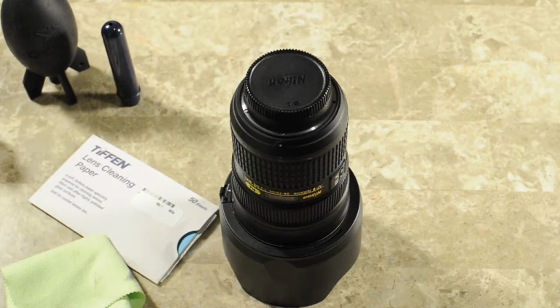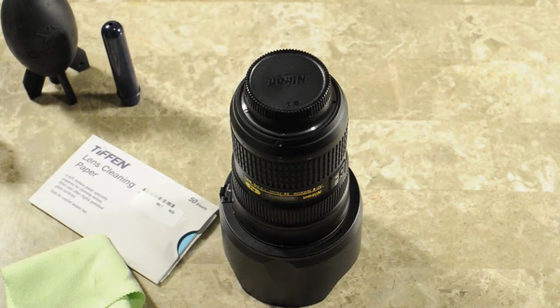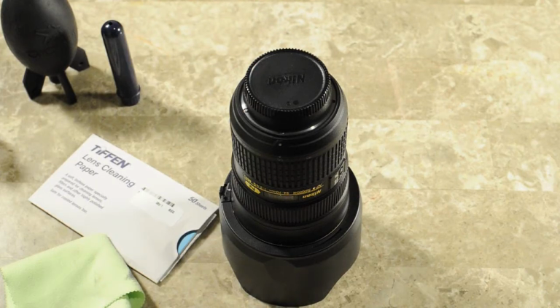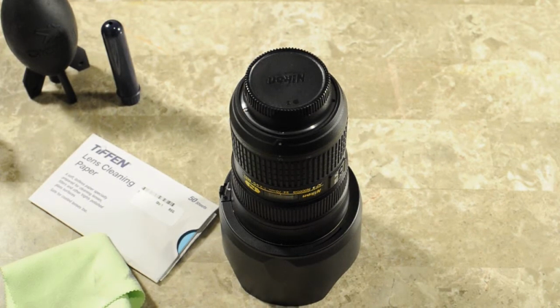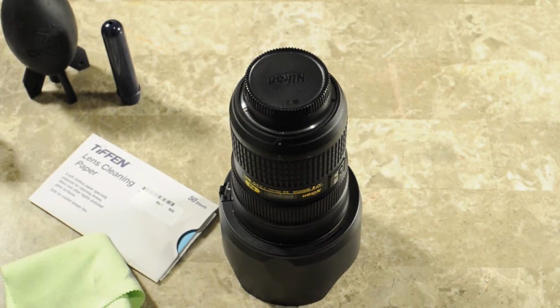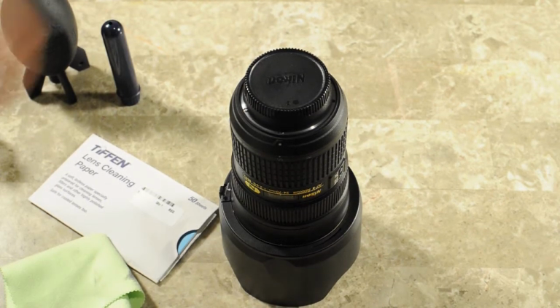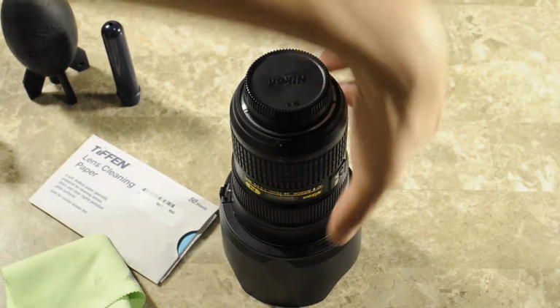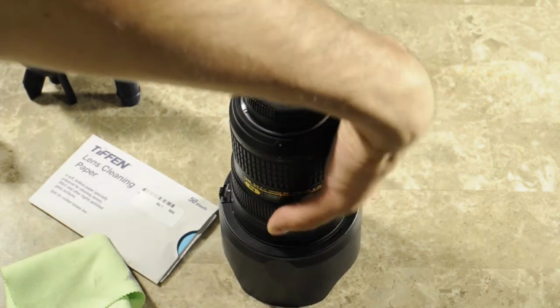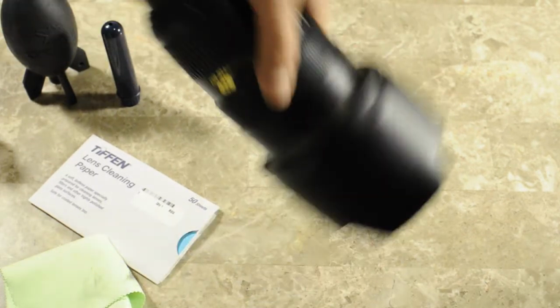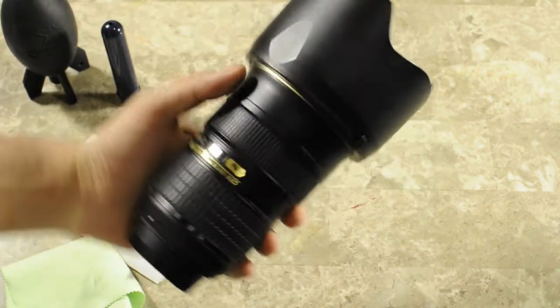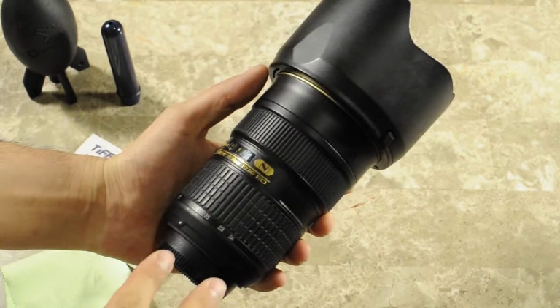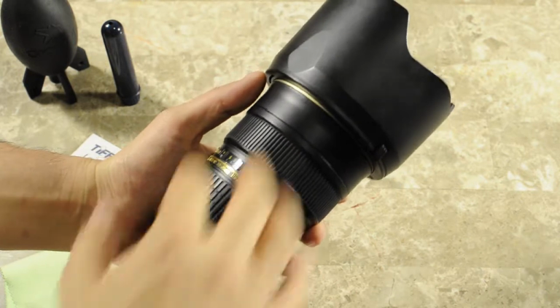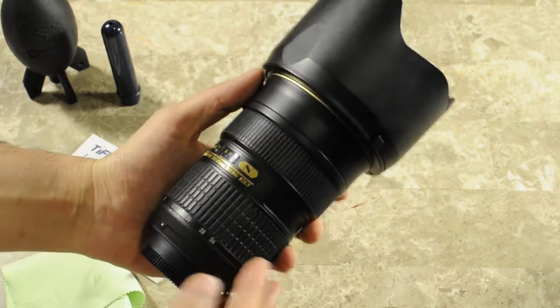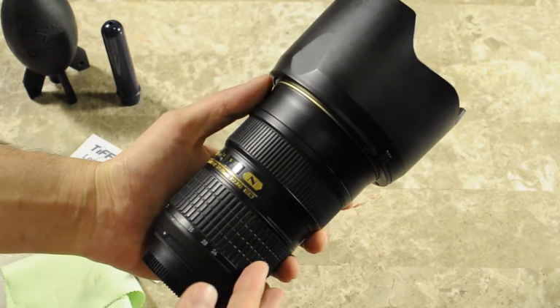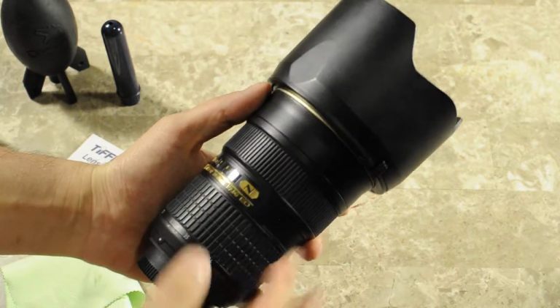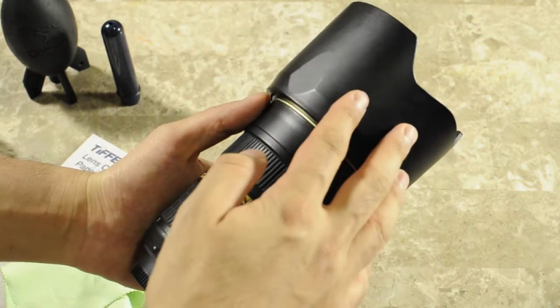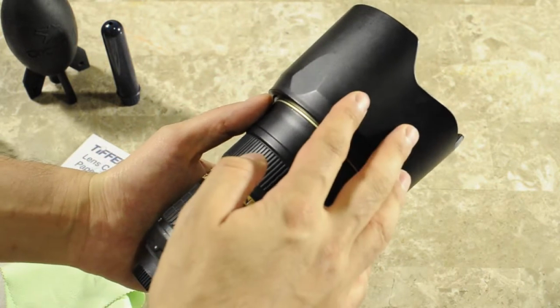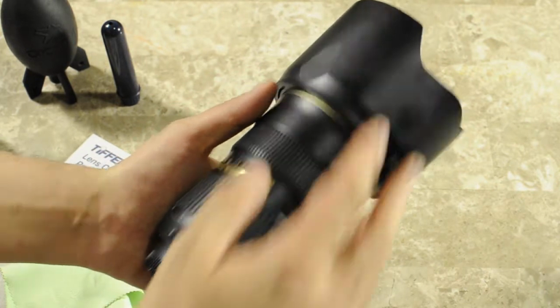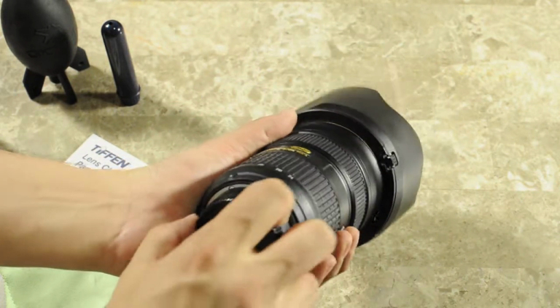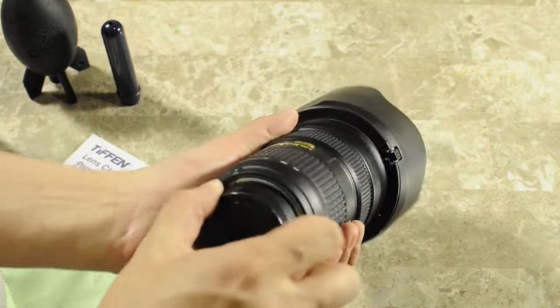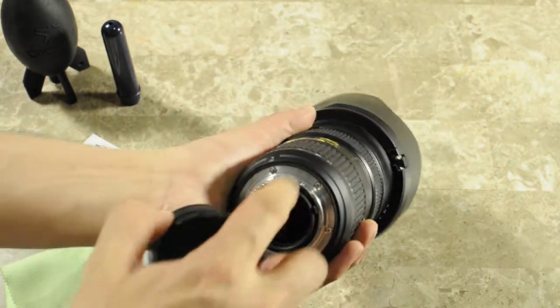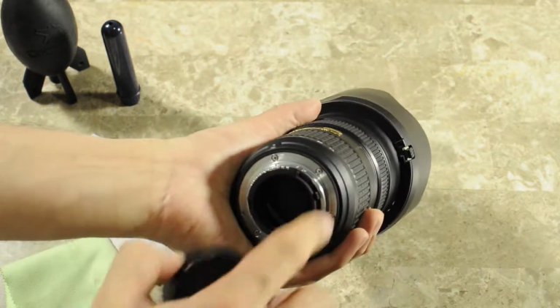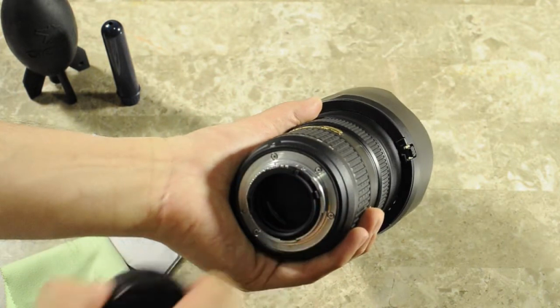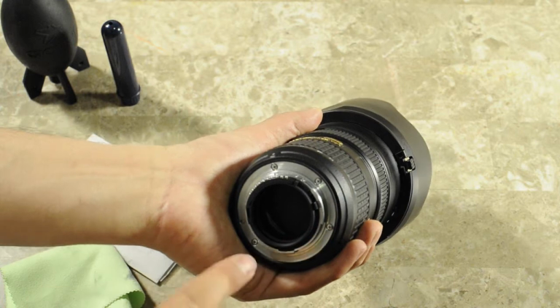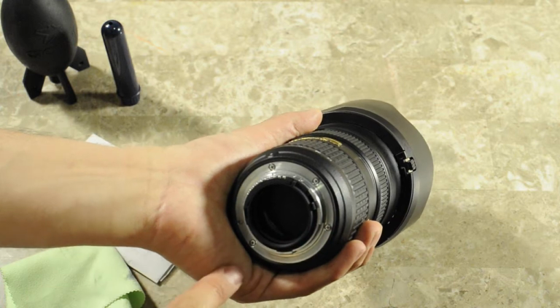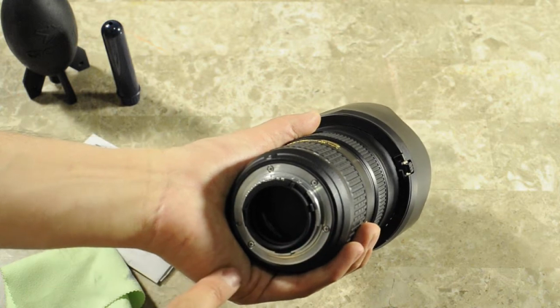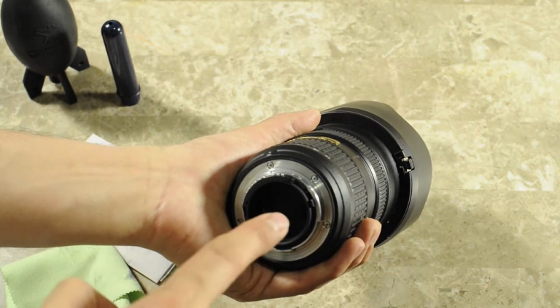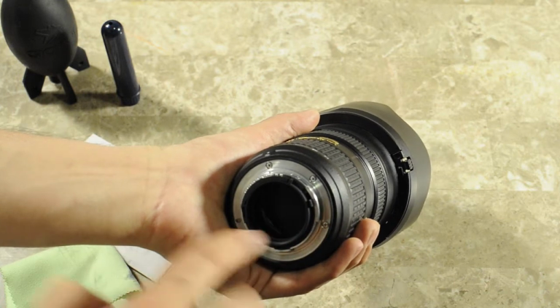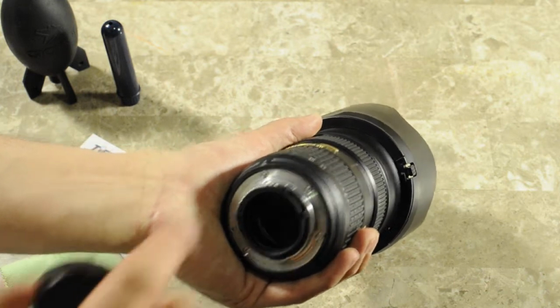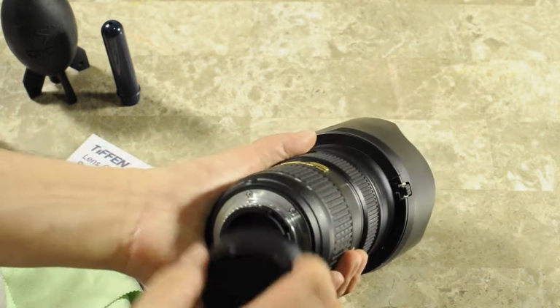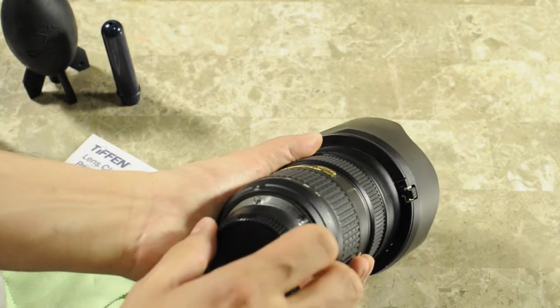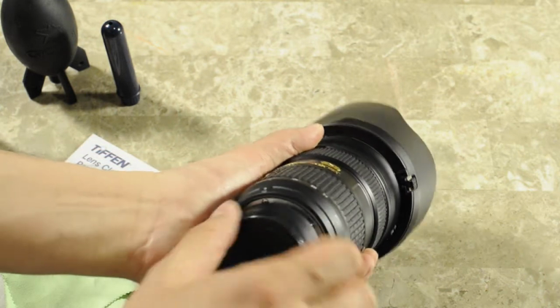When it comes to cleaning lenses, I have a three-step process. The first step is to clean the exterior part of the lens, including the lens hood. The second step is to clean the lens mount, and the third and final step is to clean the rear and the front lens elements.